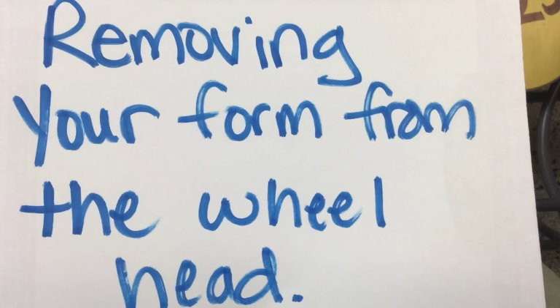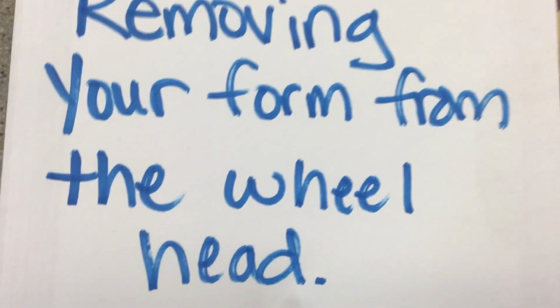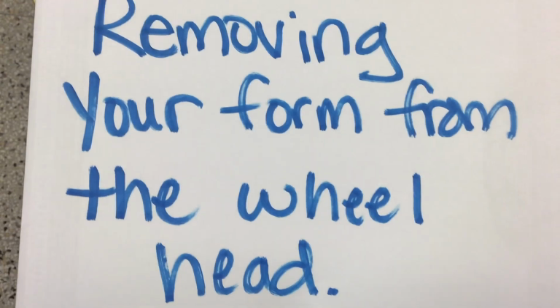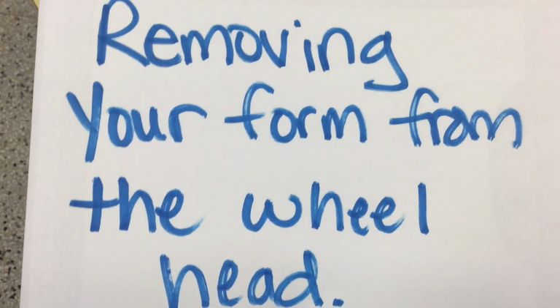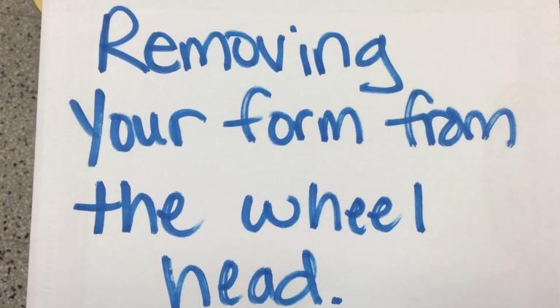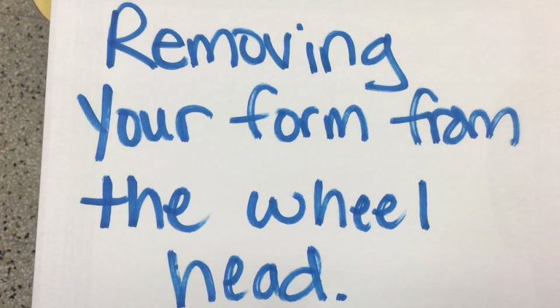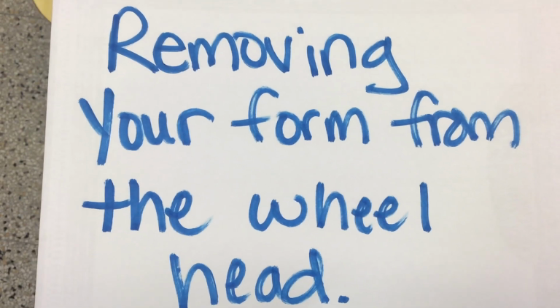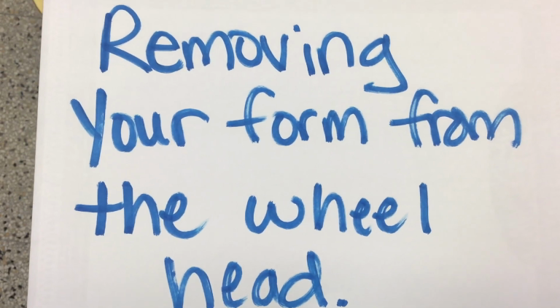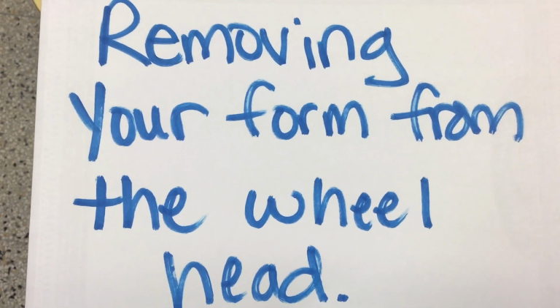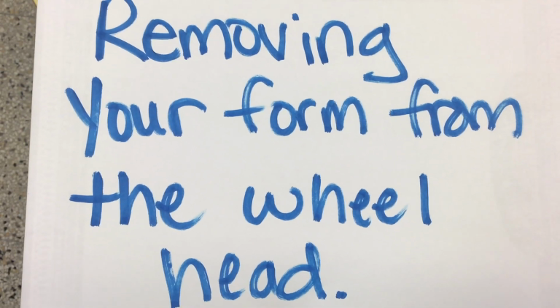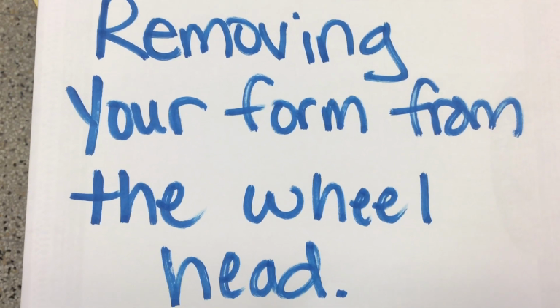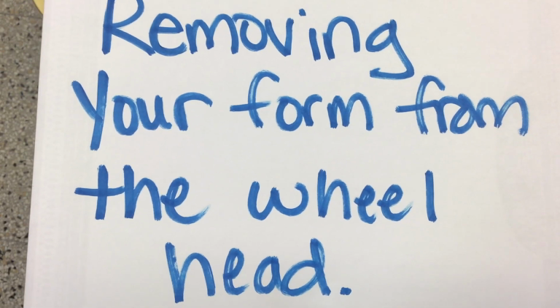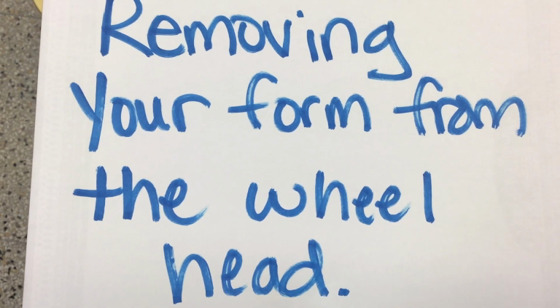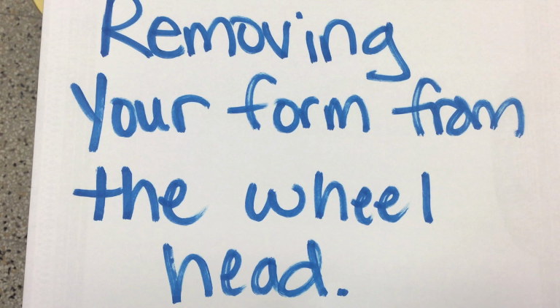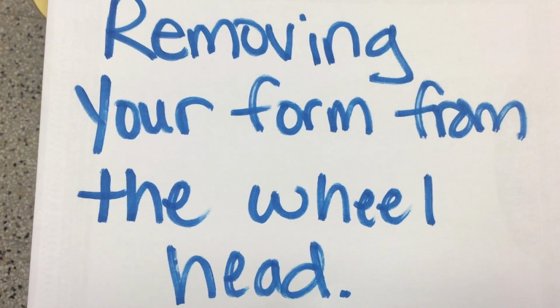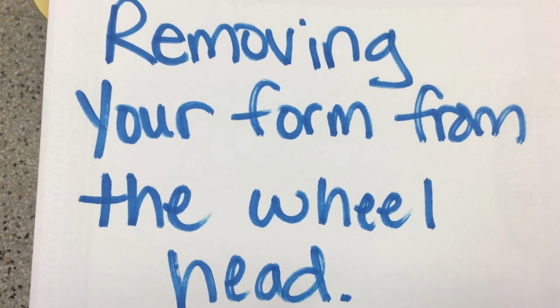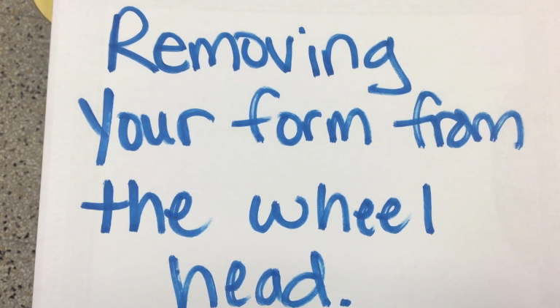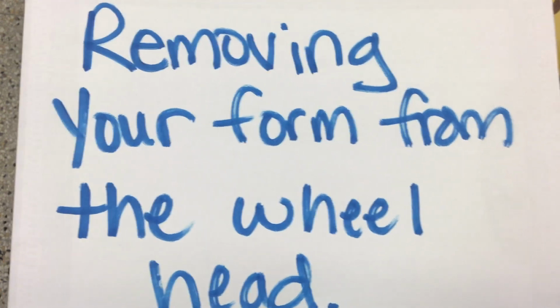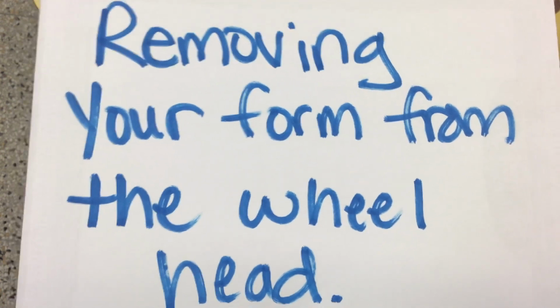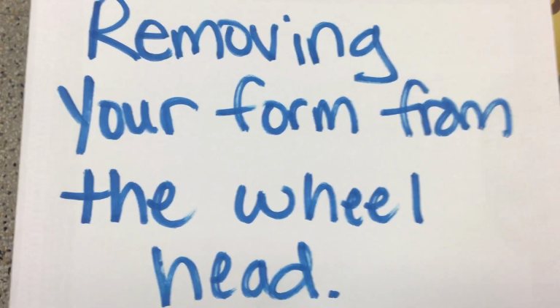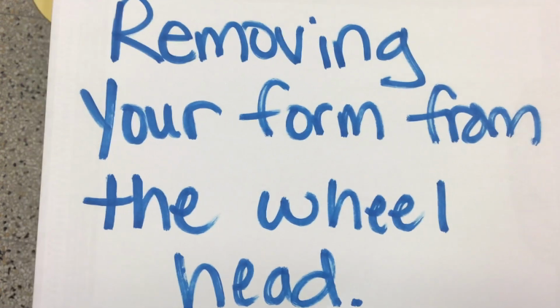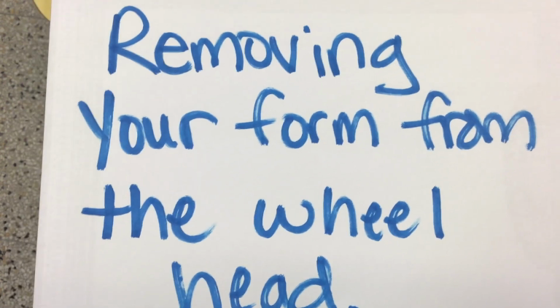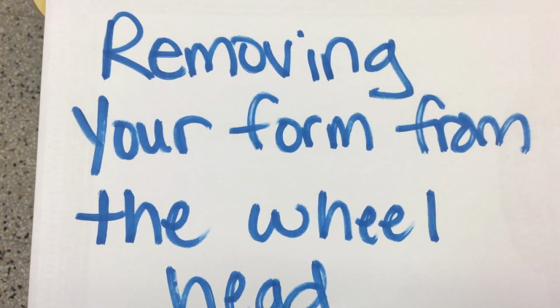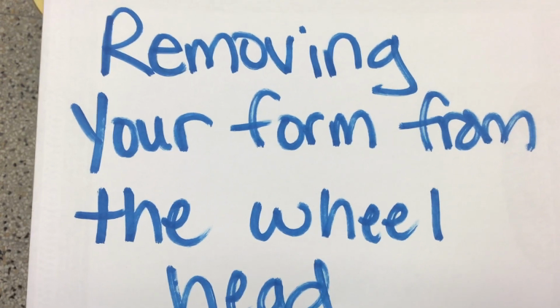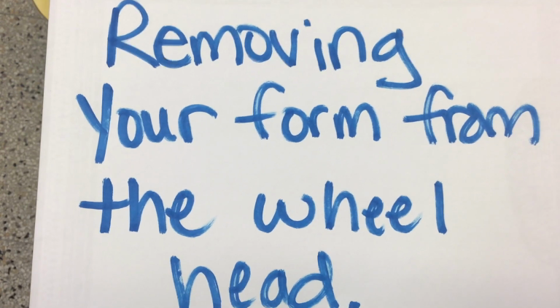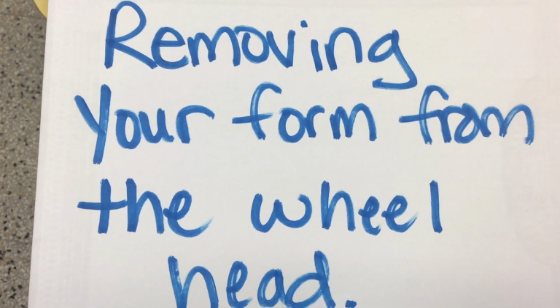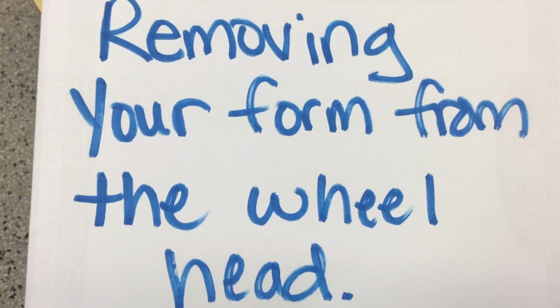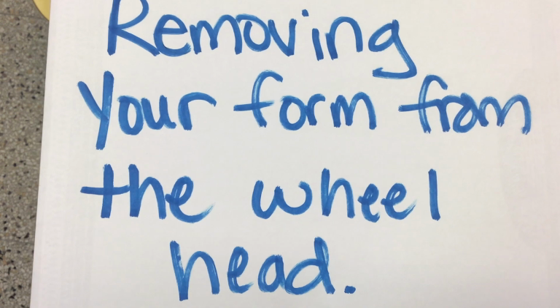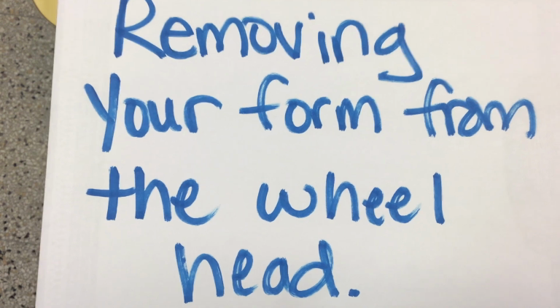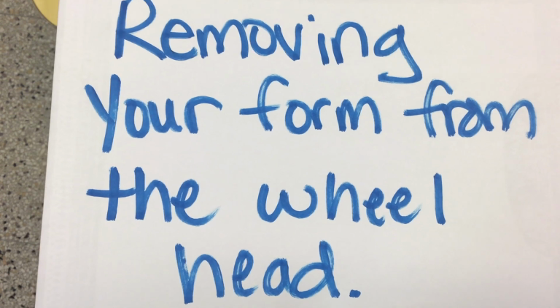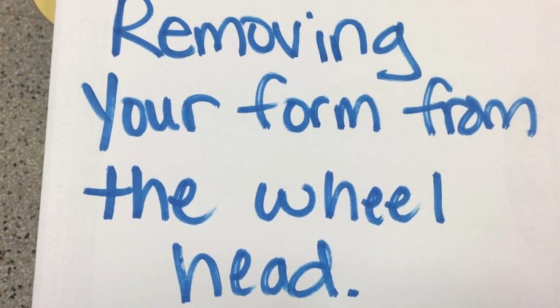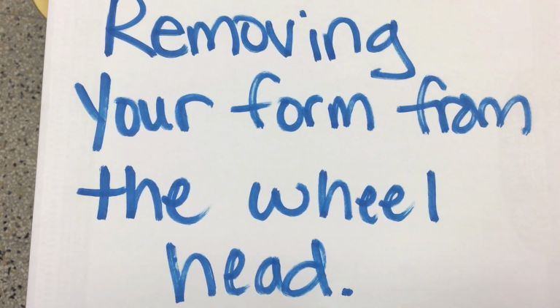Hello, so for this video here I'm going to be showing you how to remove your form from the wheel head. So if you are creating a plate and you are wanting to remove the form from your wheel head to keep, I am going to show you that.